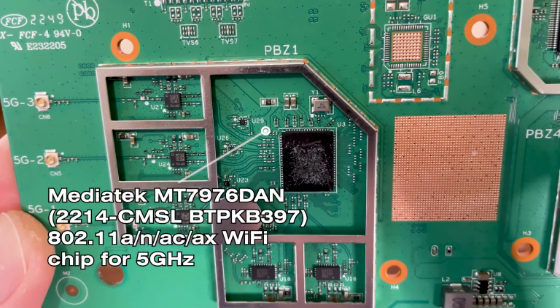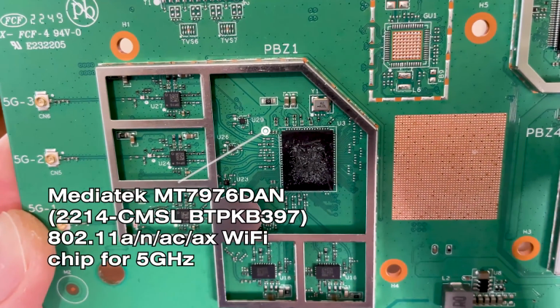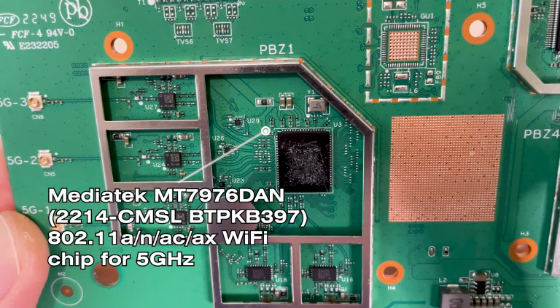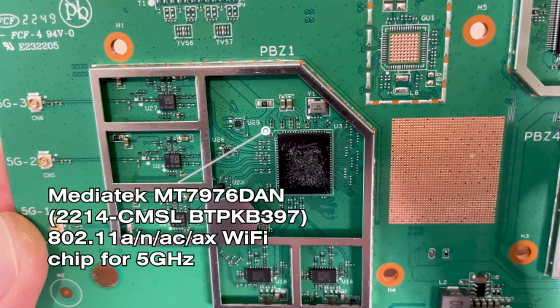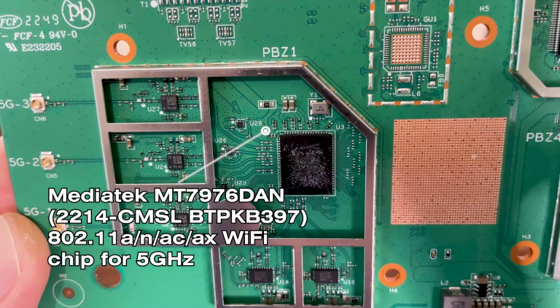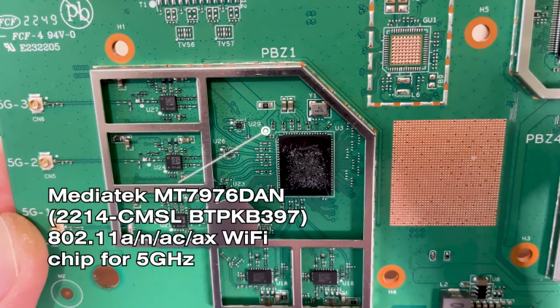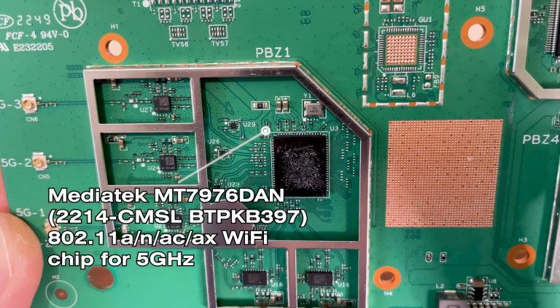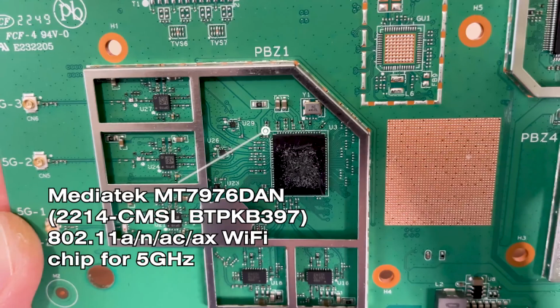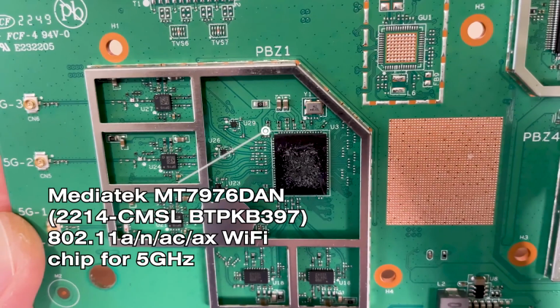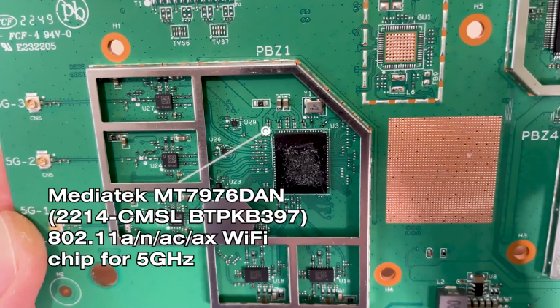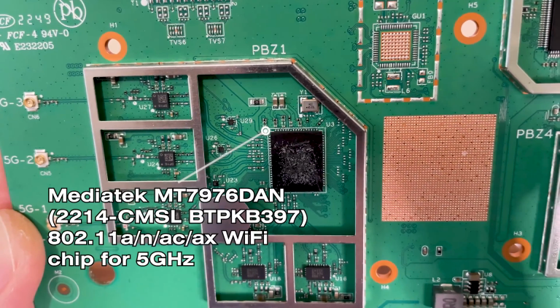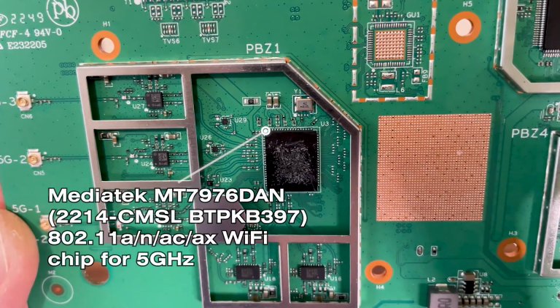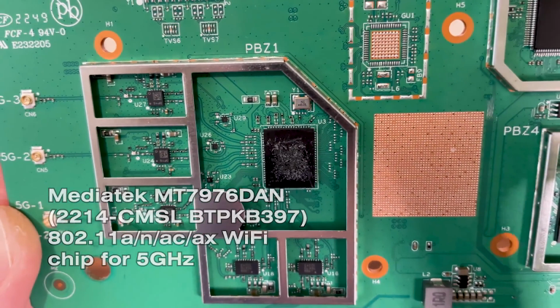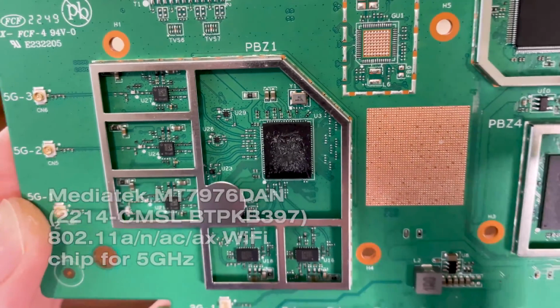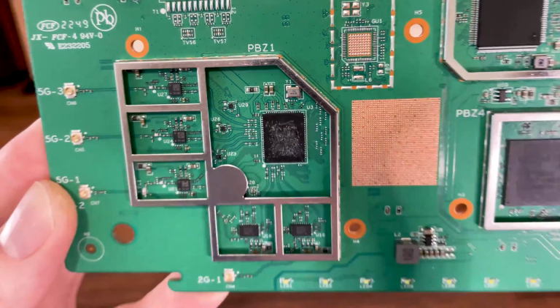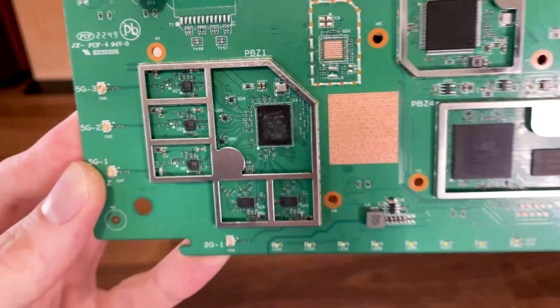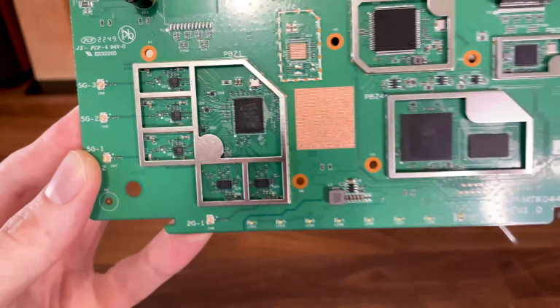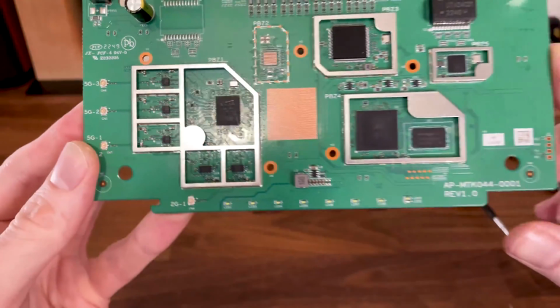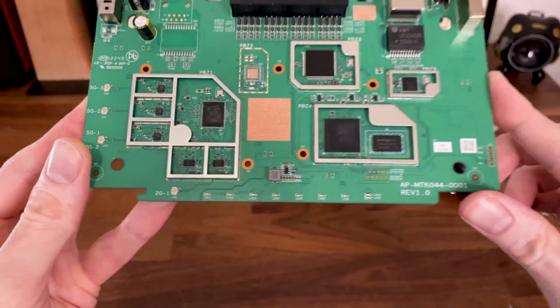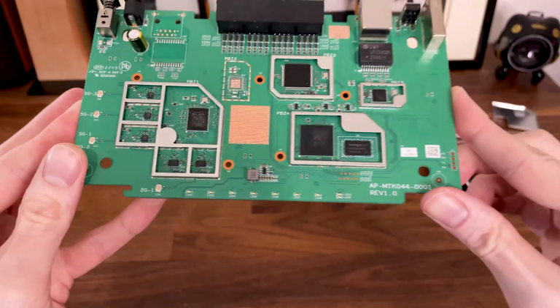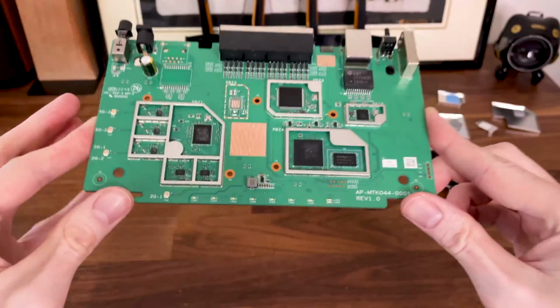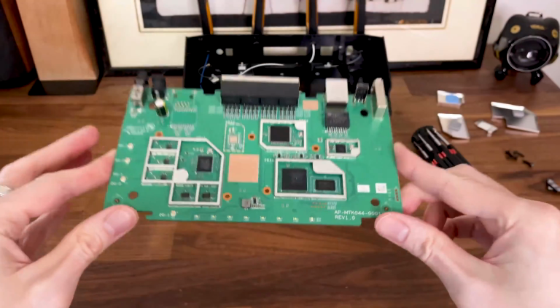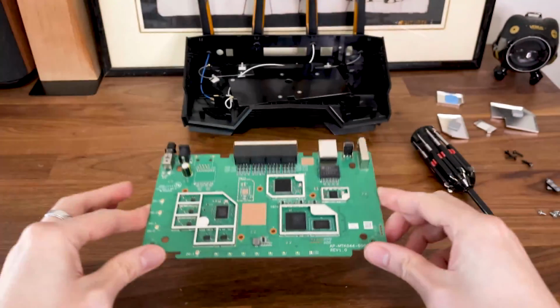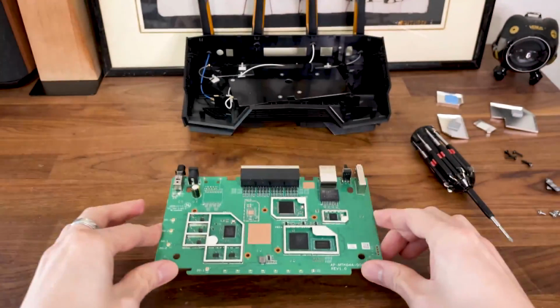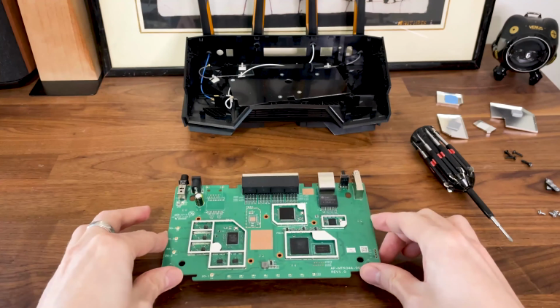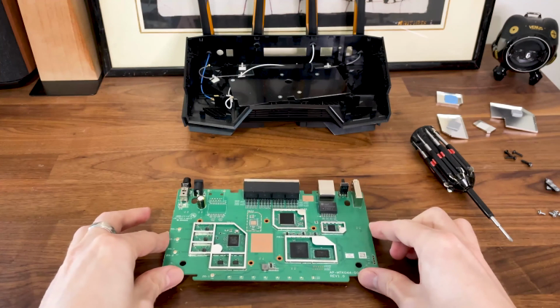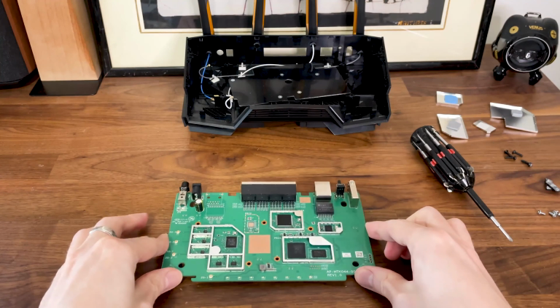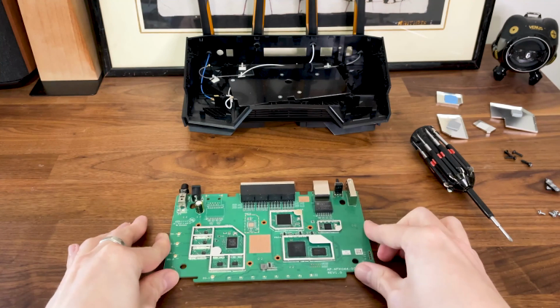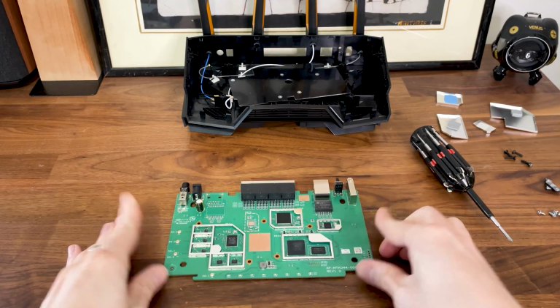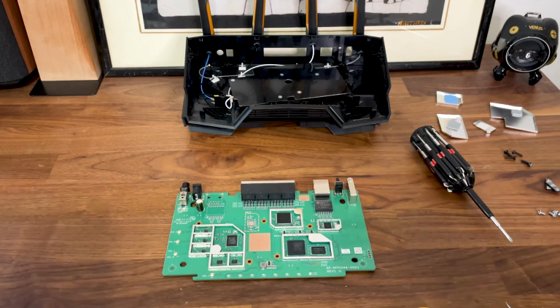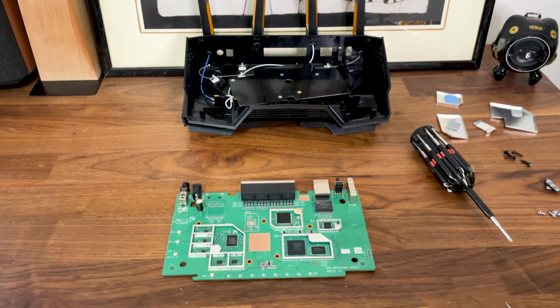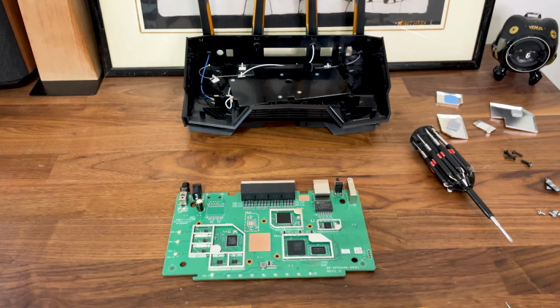That's about it for this teardown video — I'll see you in the next one. Thank you for watching and see you next time!